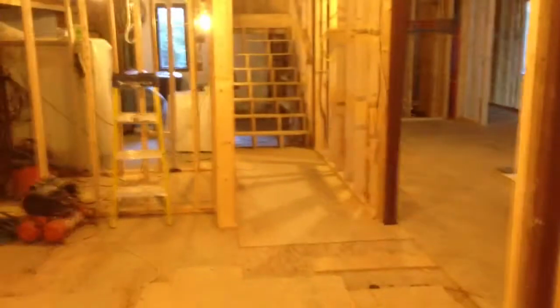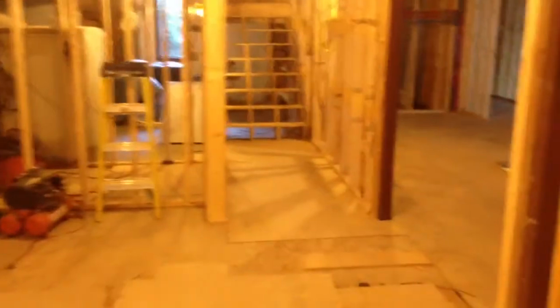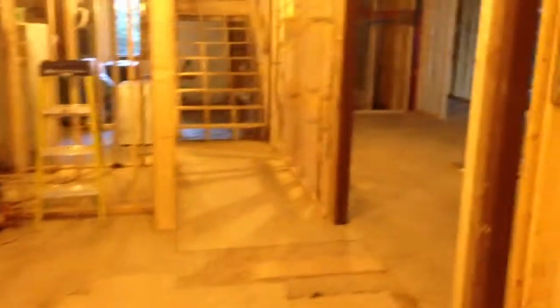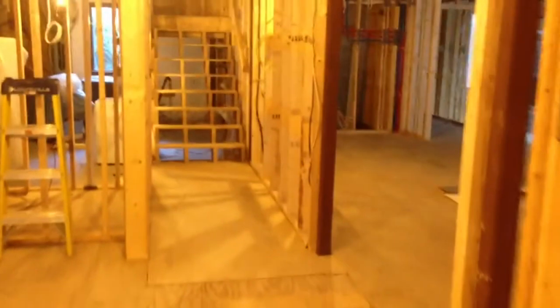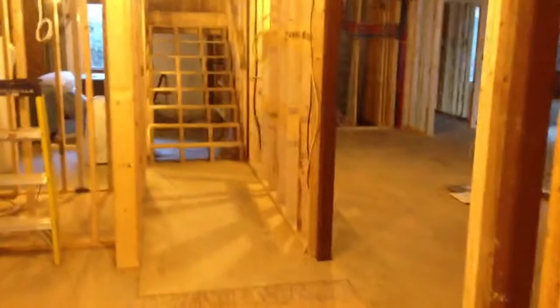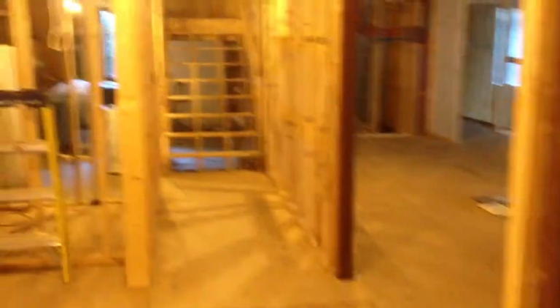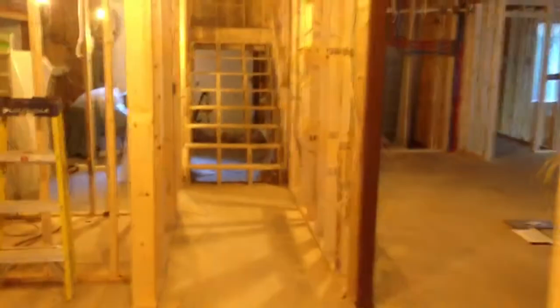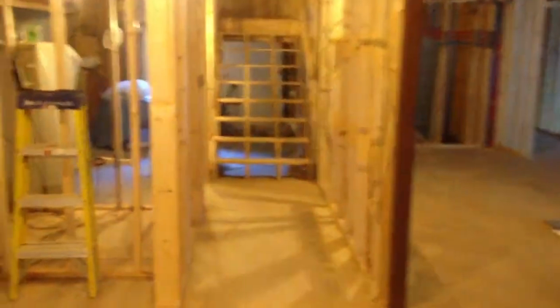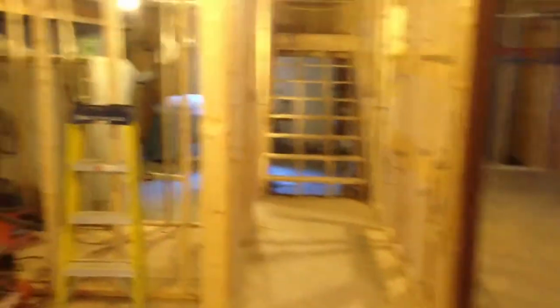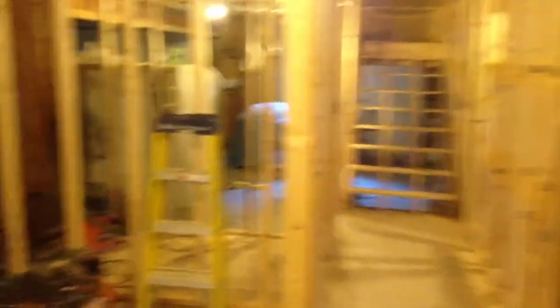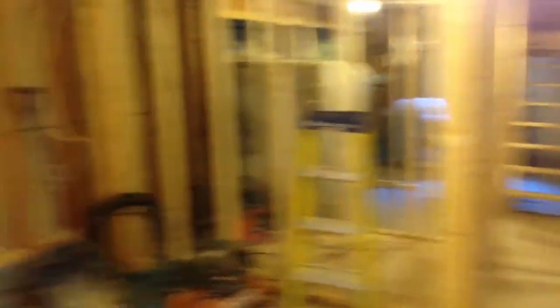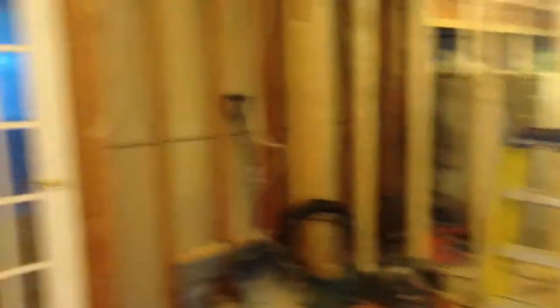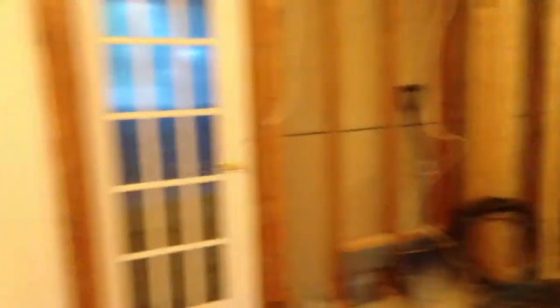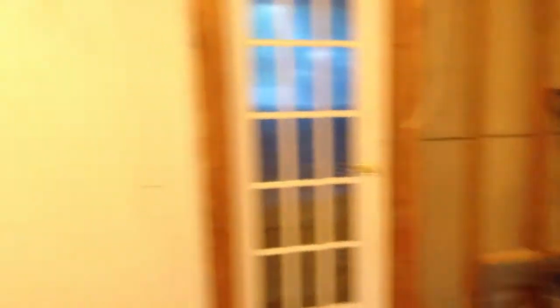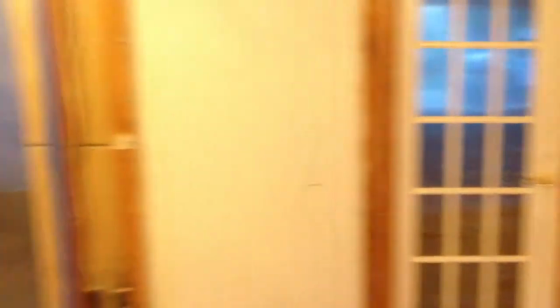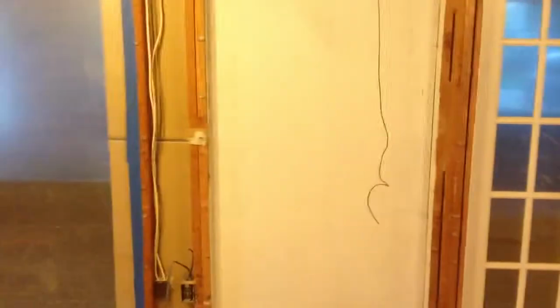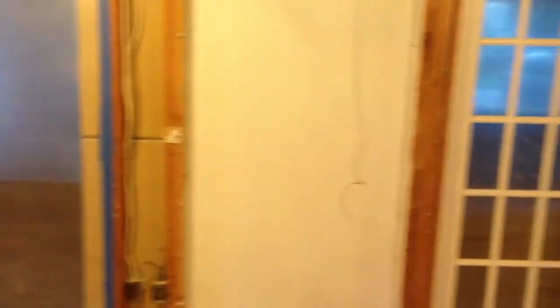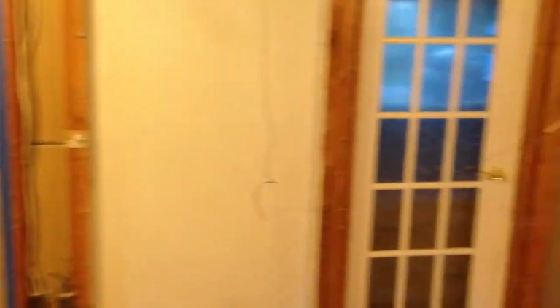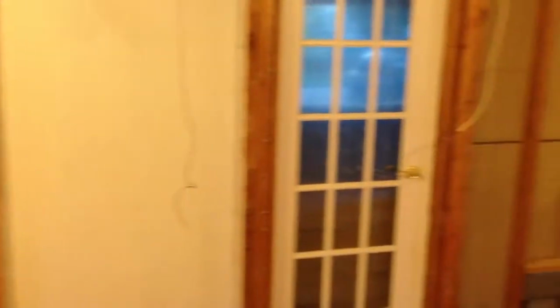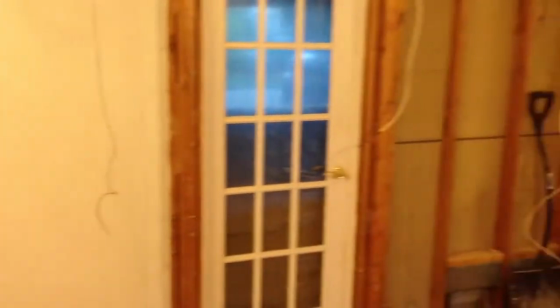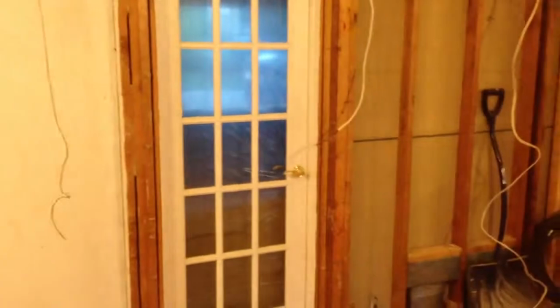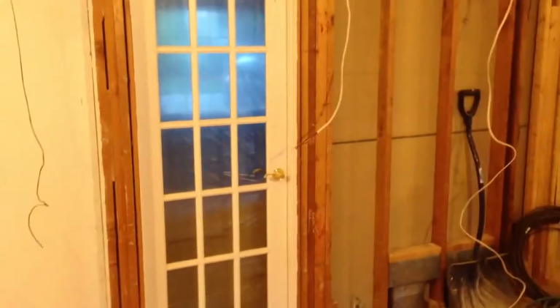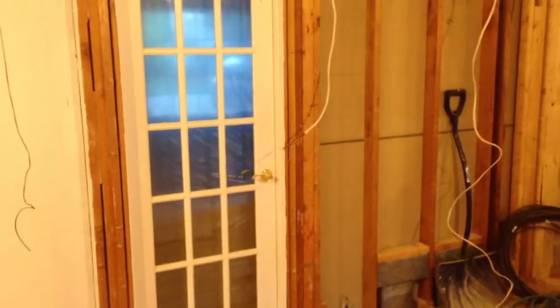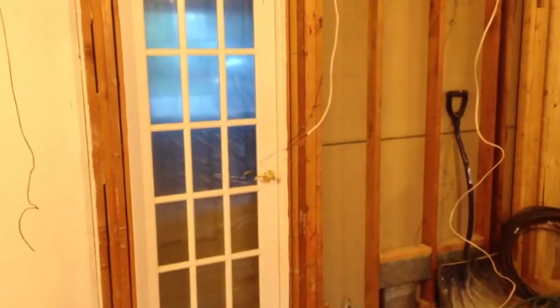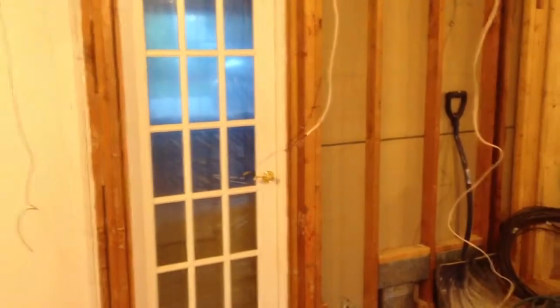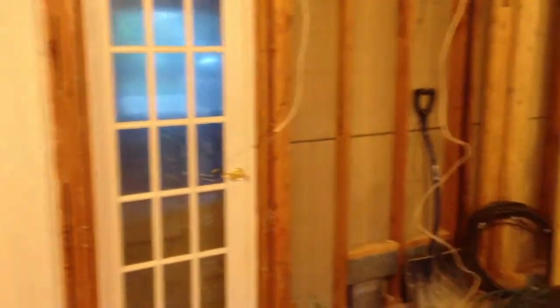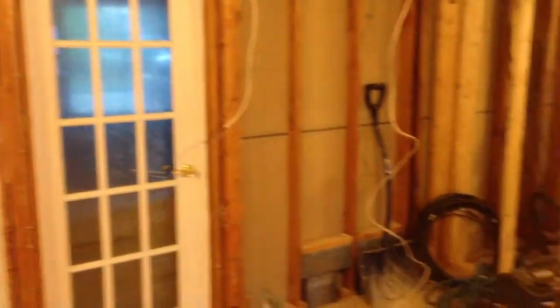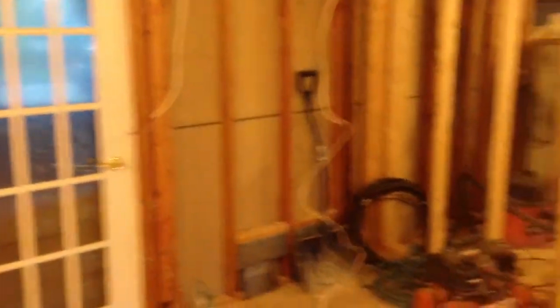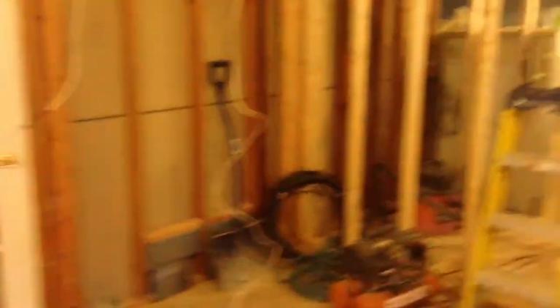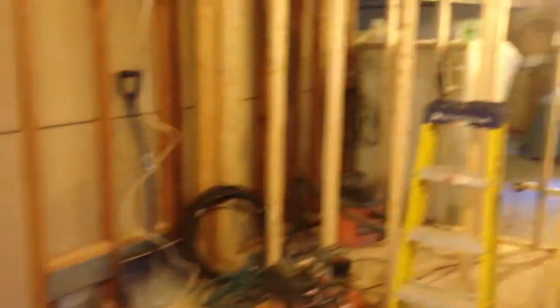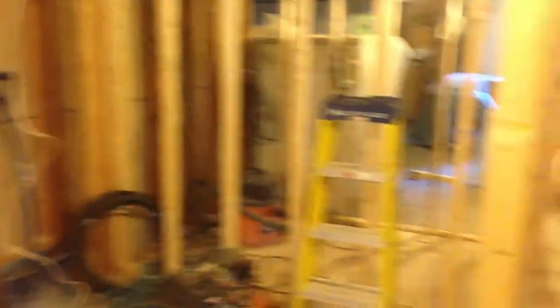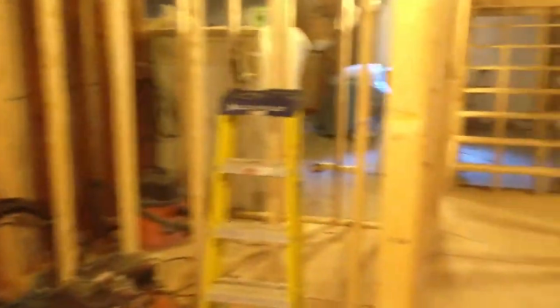And then you'll come in here. This will be a mud room, and a door there to go into a homework library room.